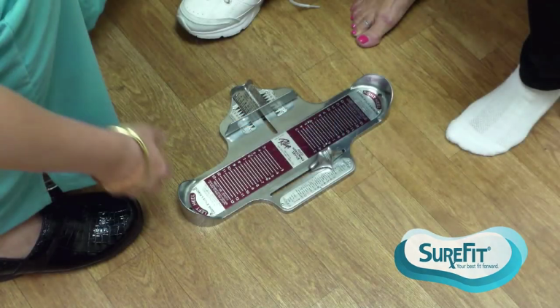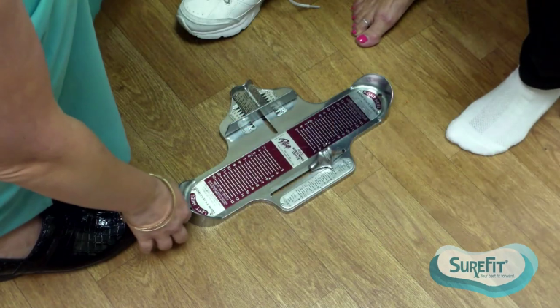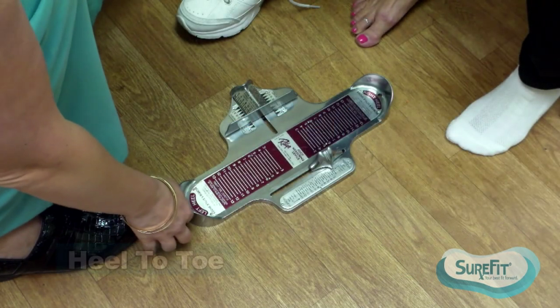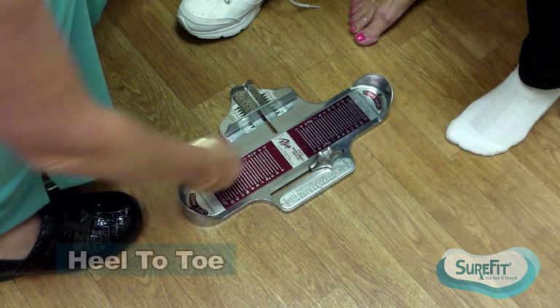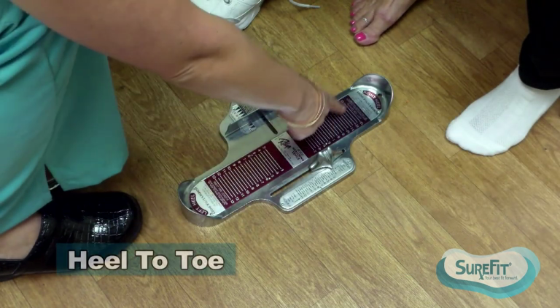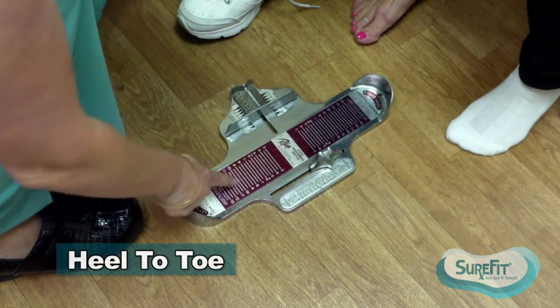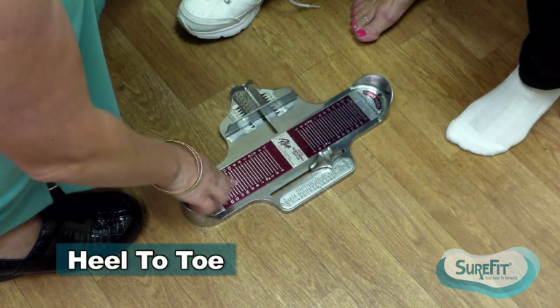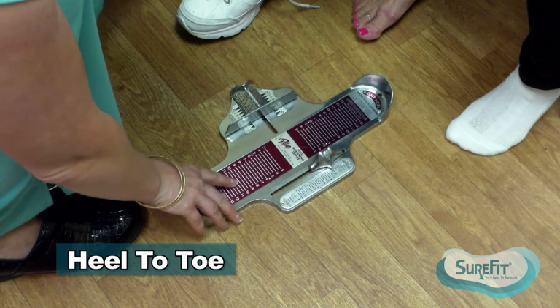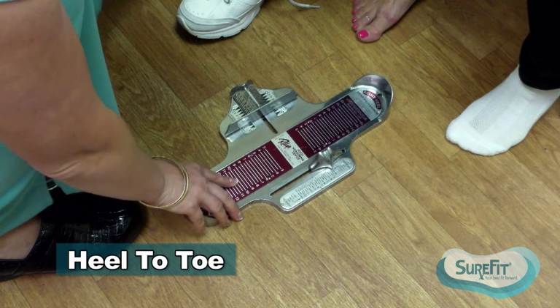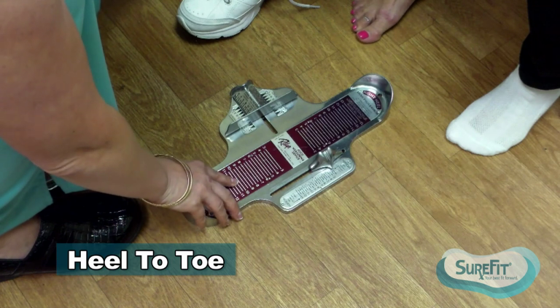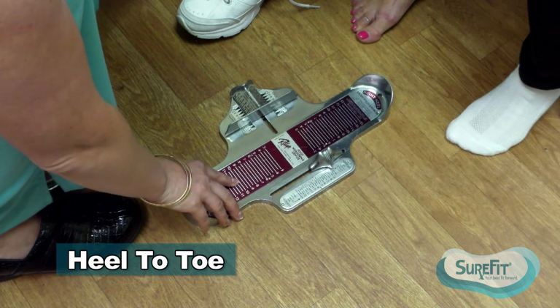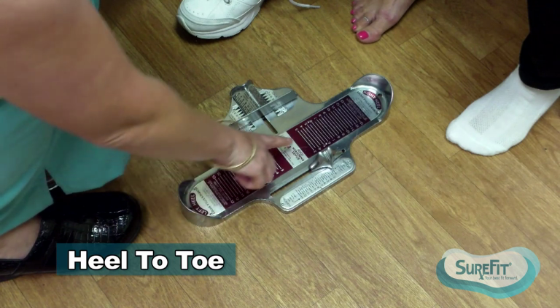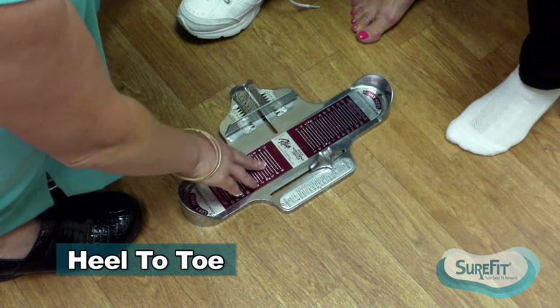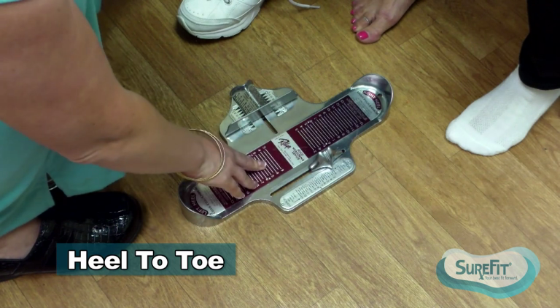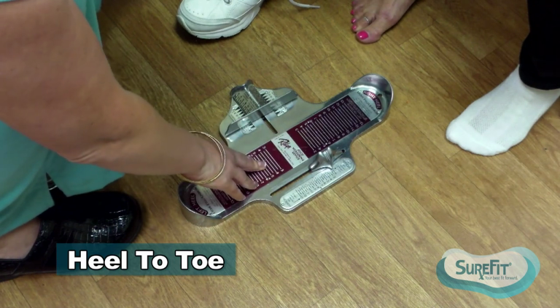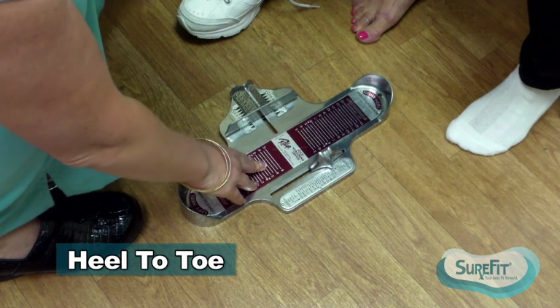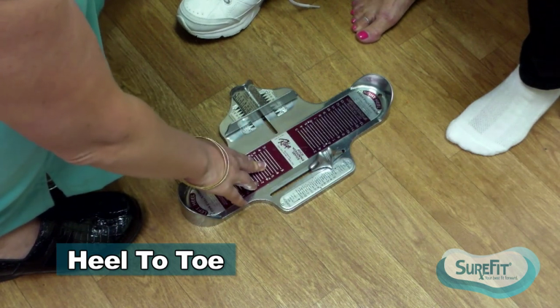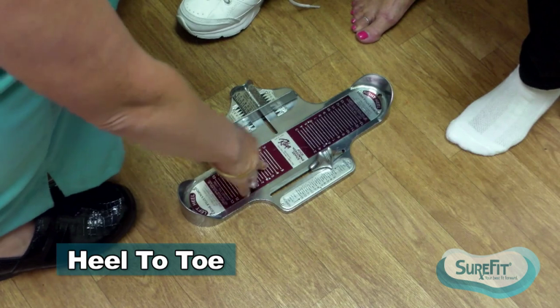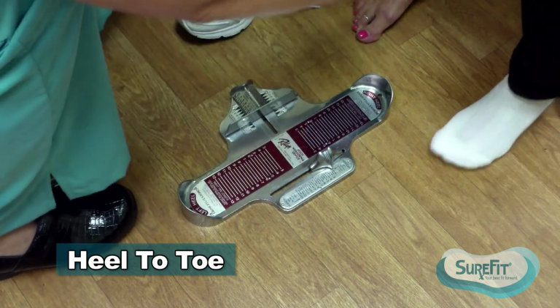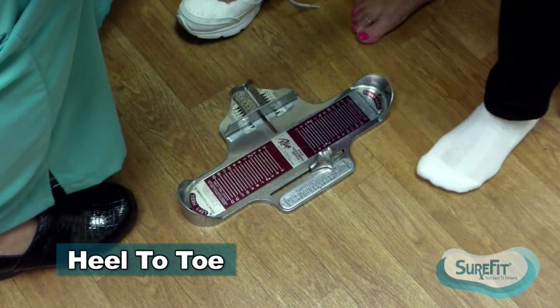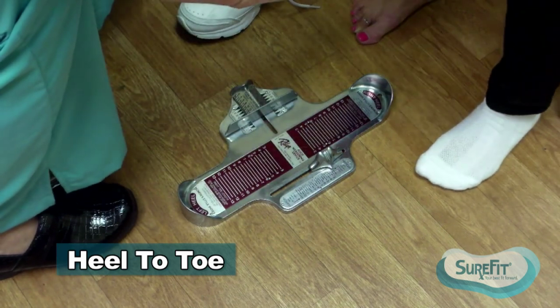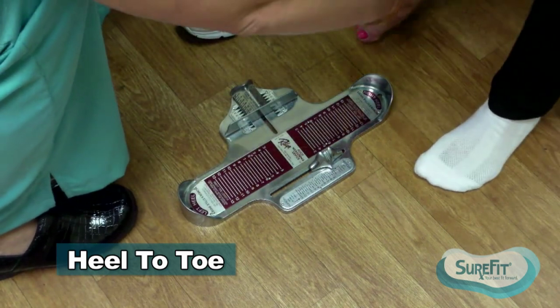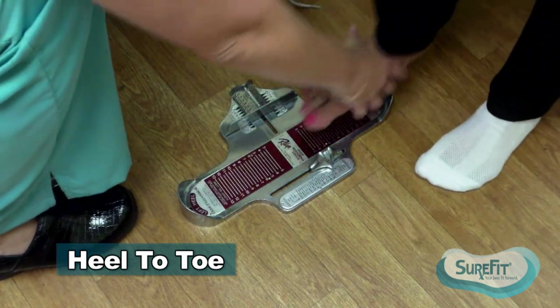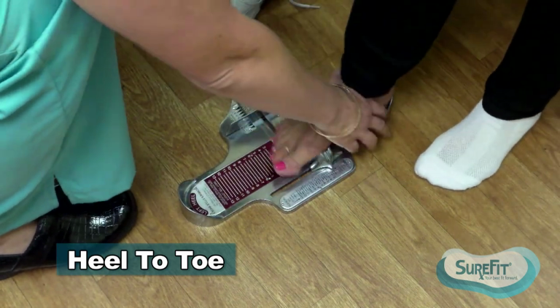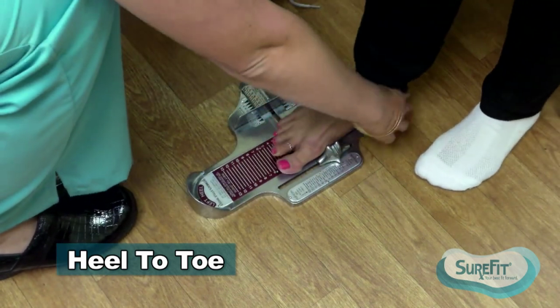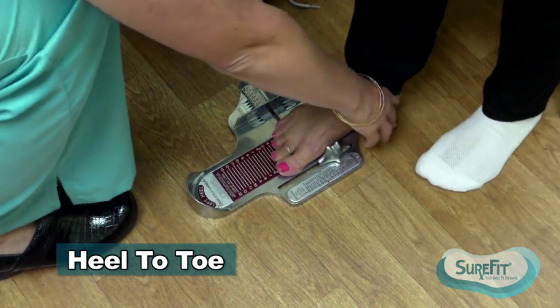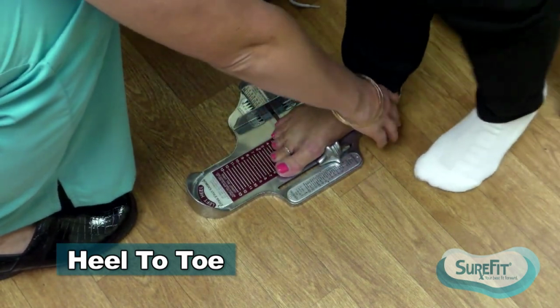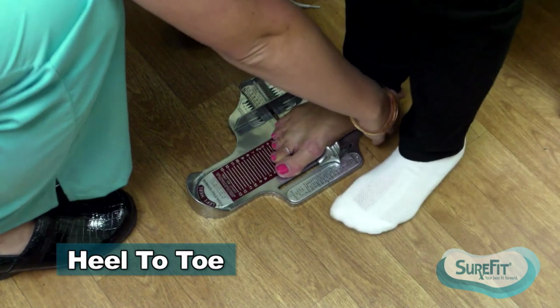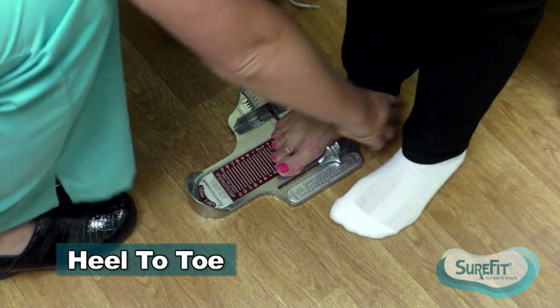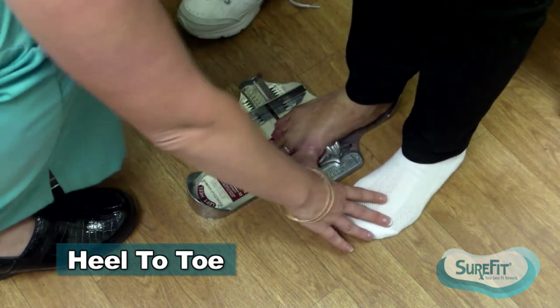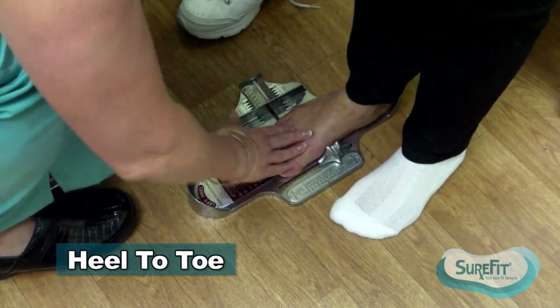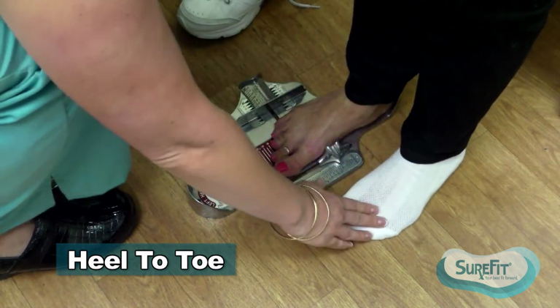When taking a Brannock measurement, make sure that you're using the correct measuring device. The colored is for women and the black is for men. All measurements are done weight-bearing, so have the patient stand, making sure both feet are parallel.